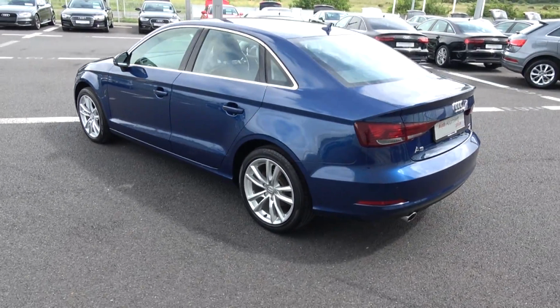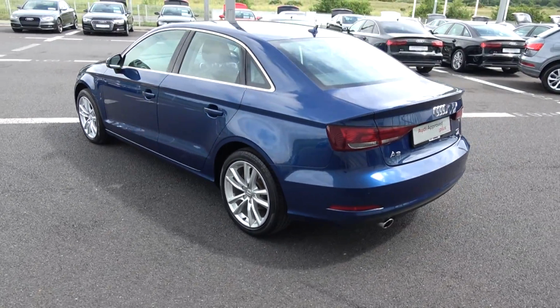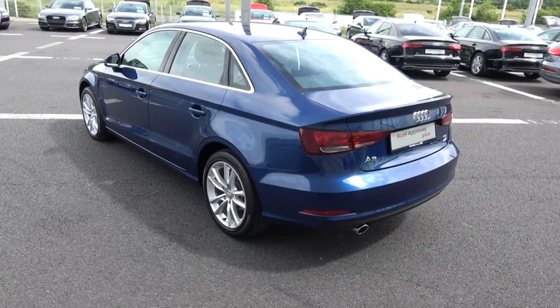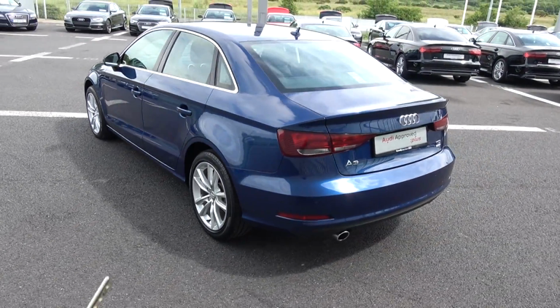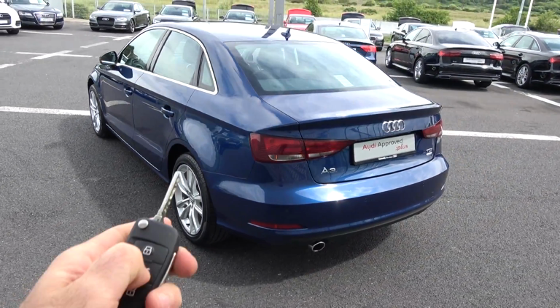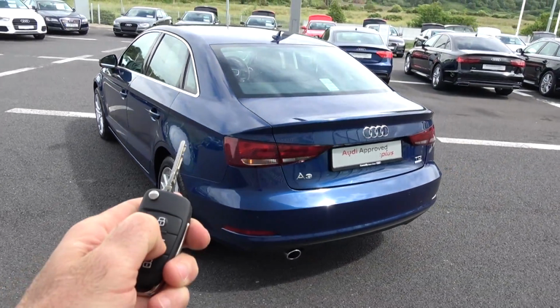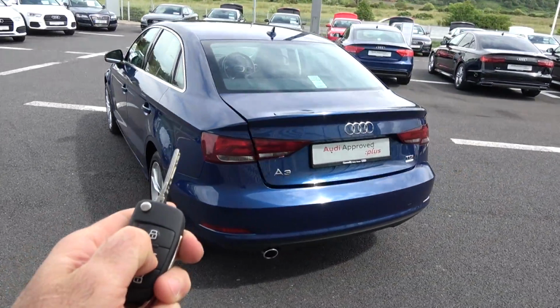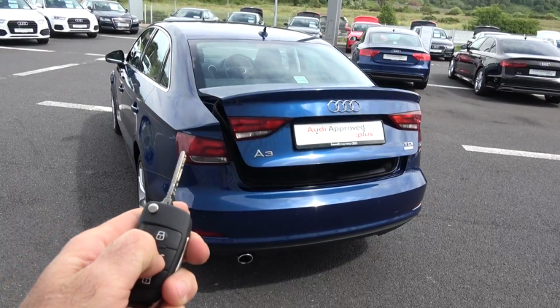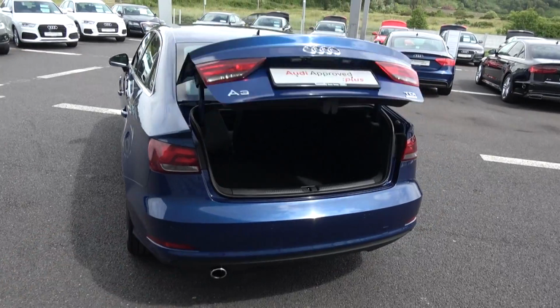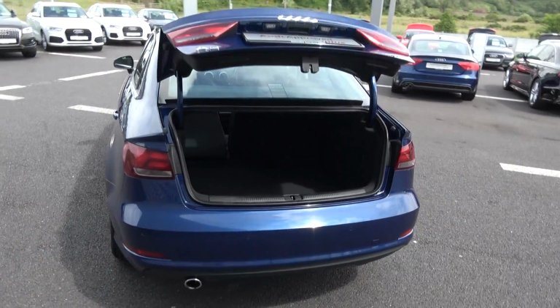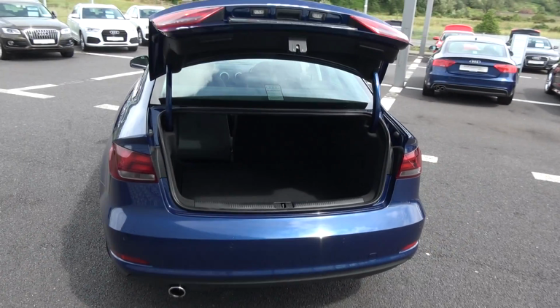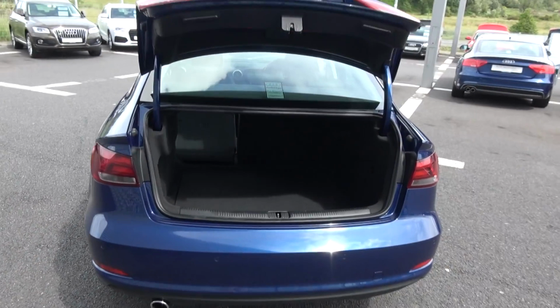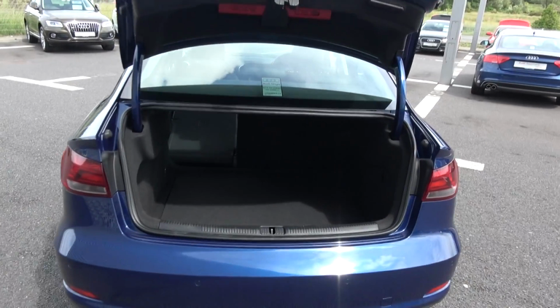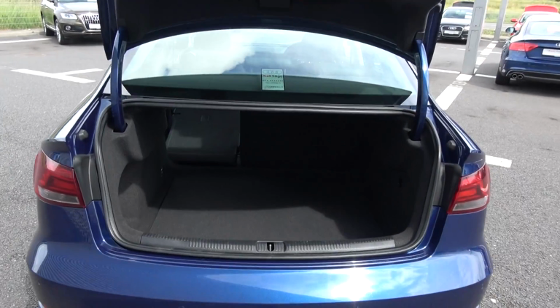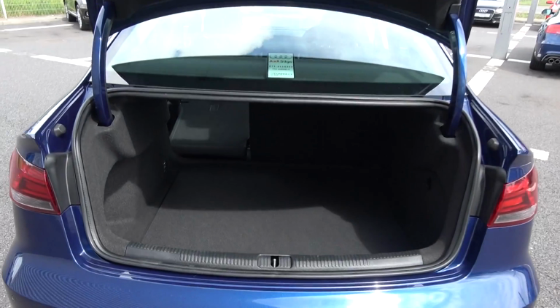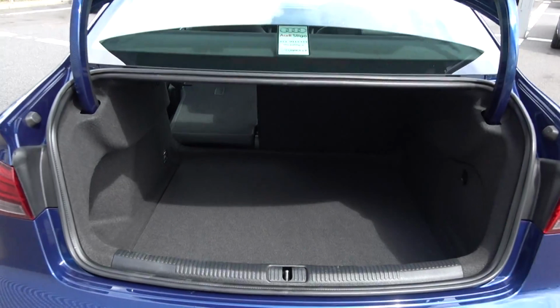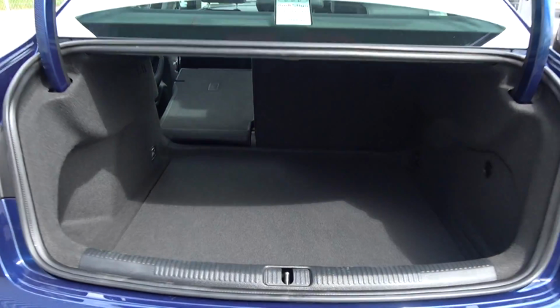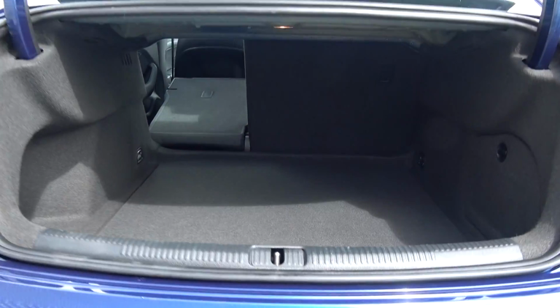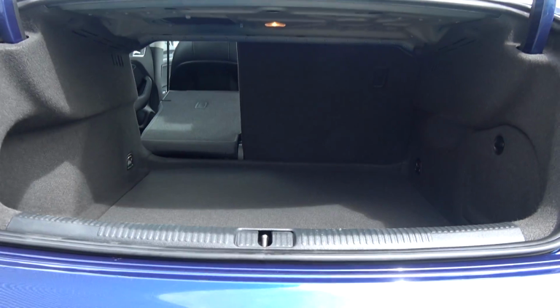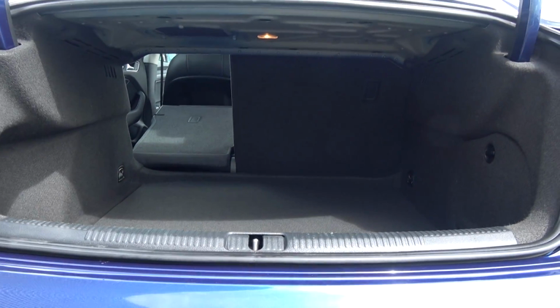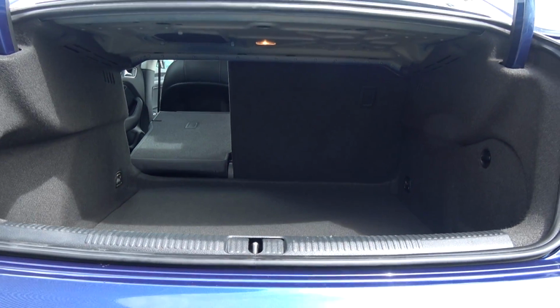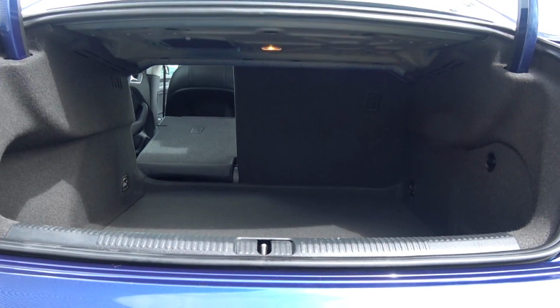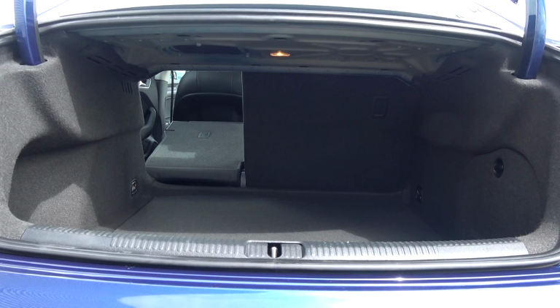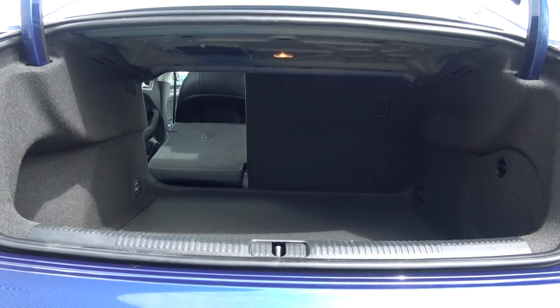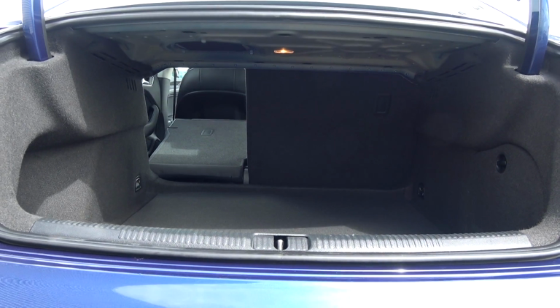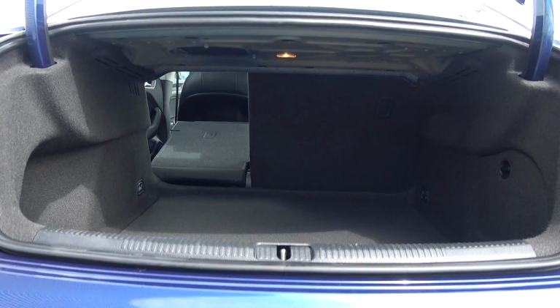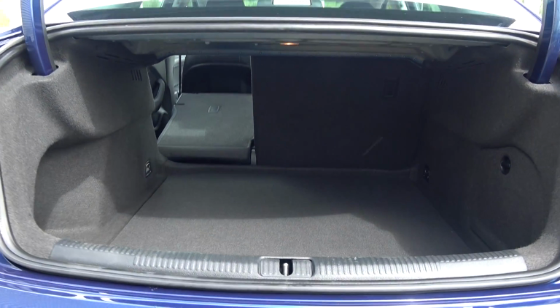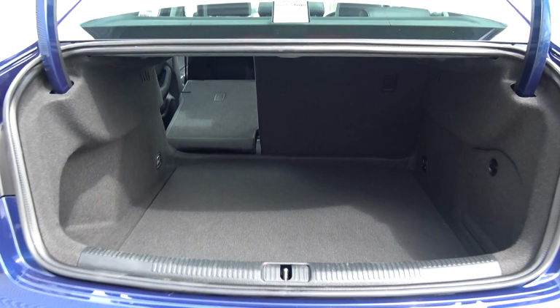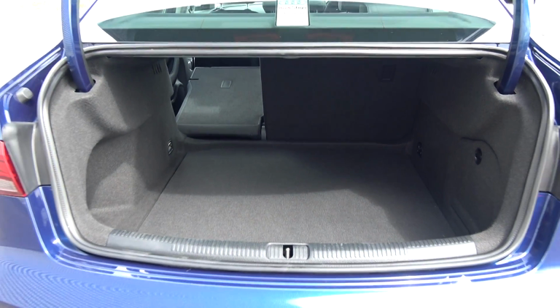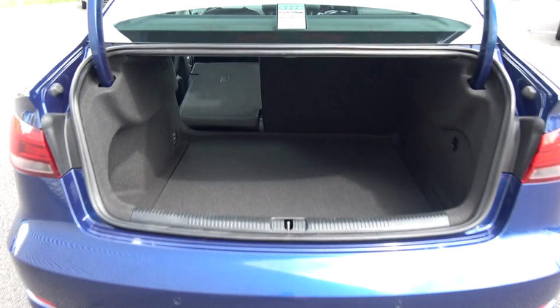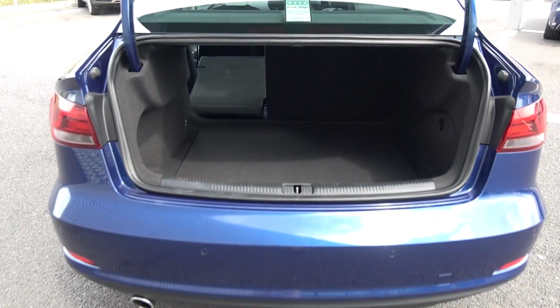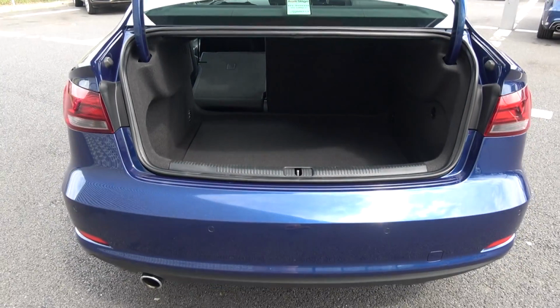Just pop the lid open on the boot using your Audi key fob and you'll see what a fantastic size boot space there is on the A3 saloon. You can split and fold your rear seats at 60/40, providing you with more boot space should you need it.